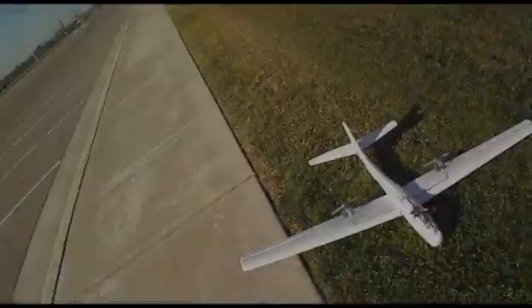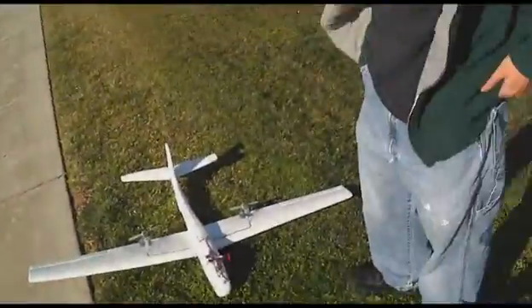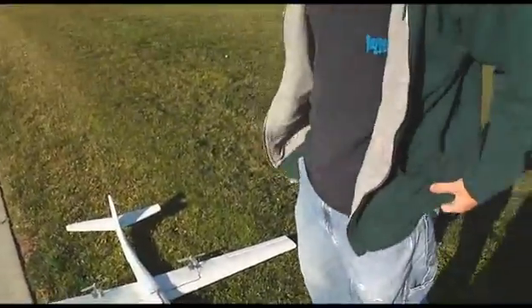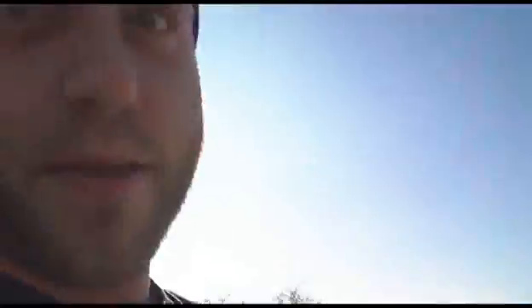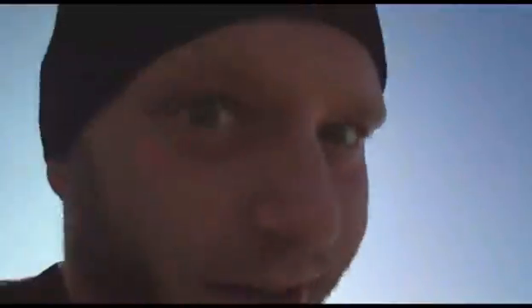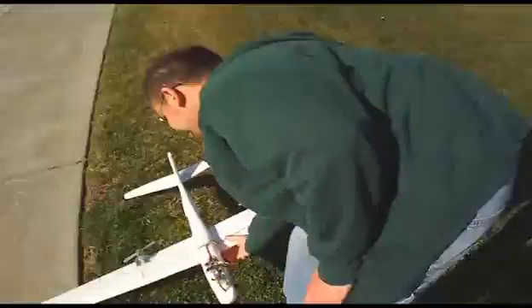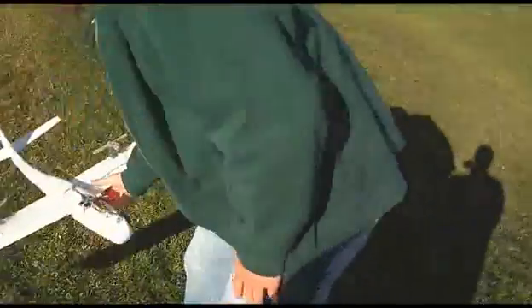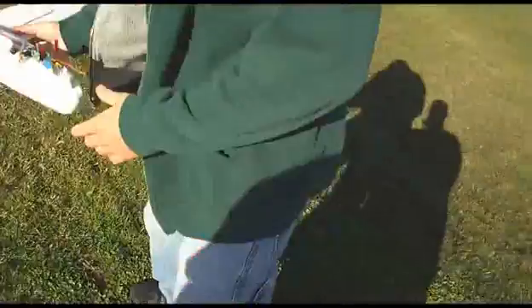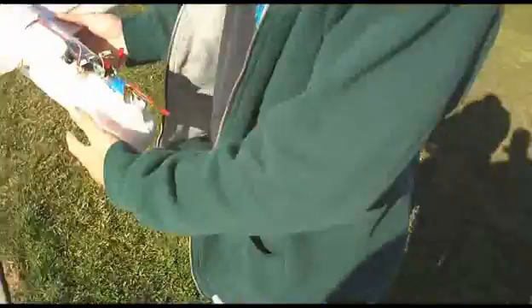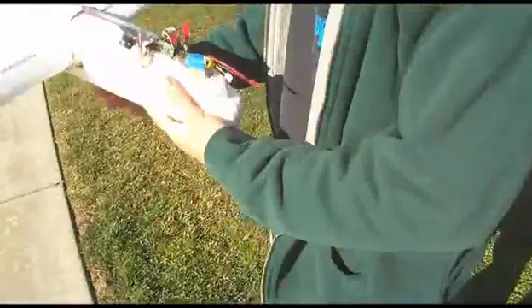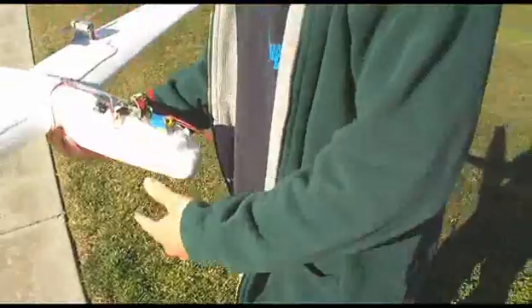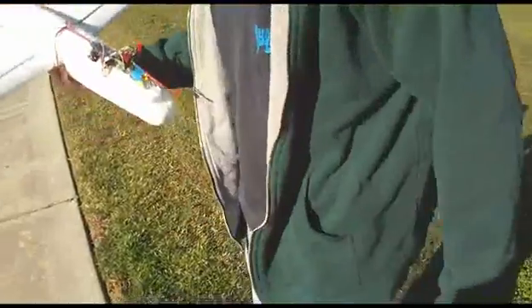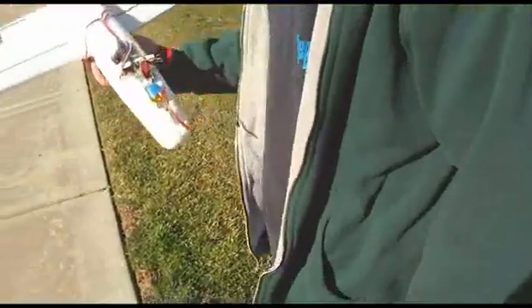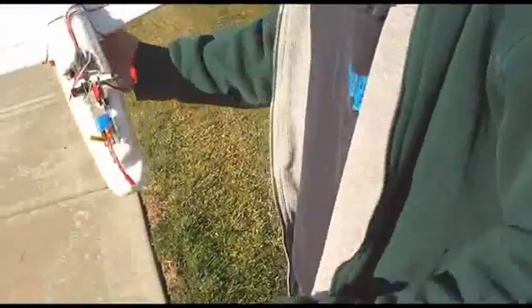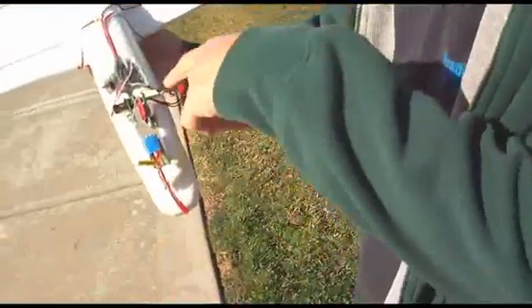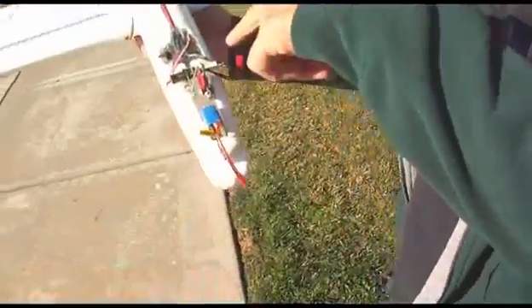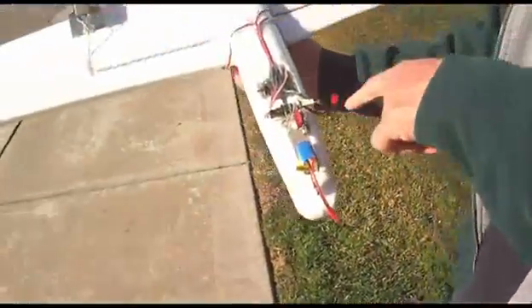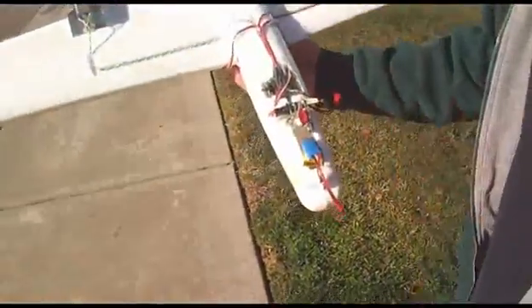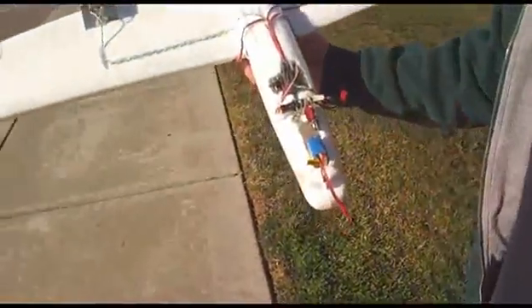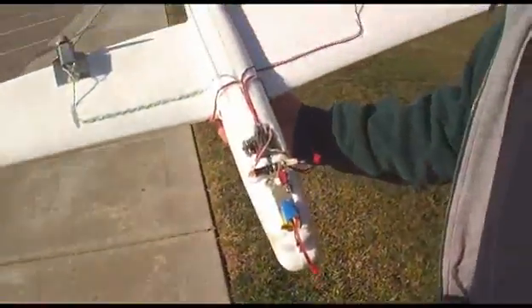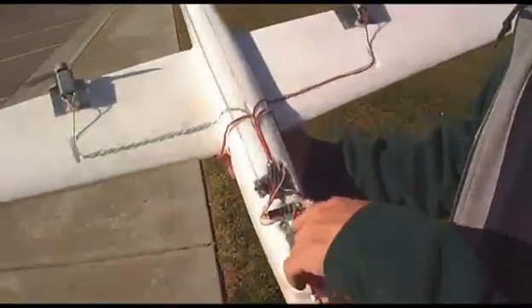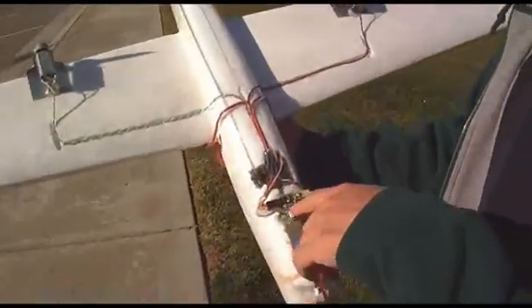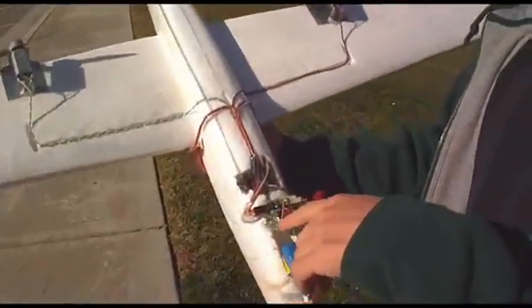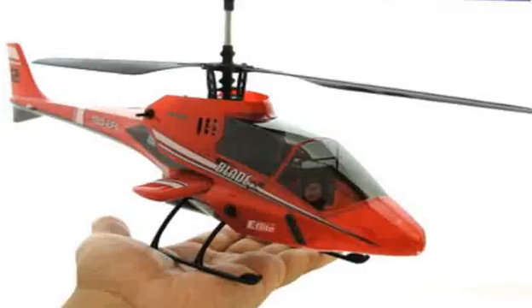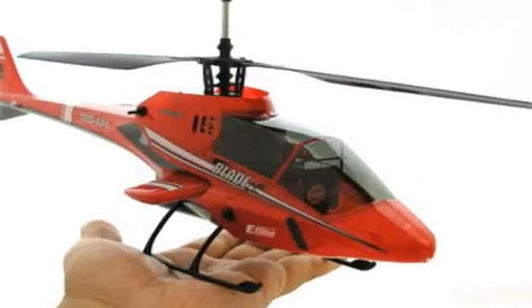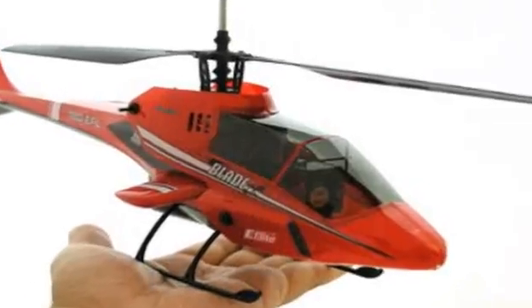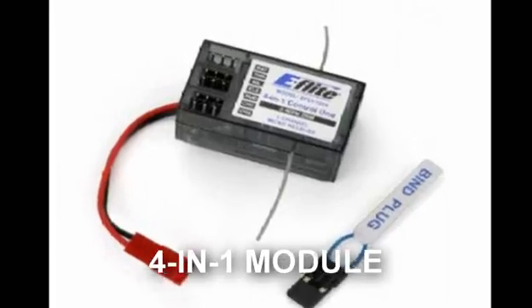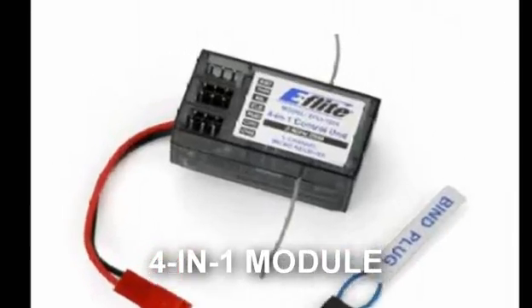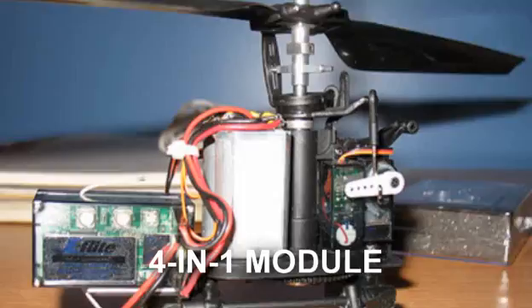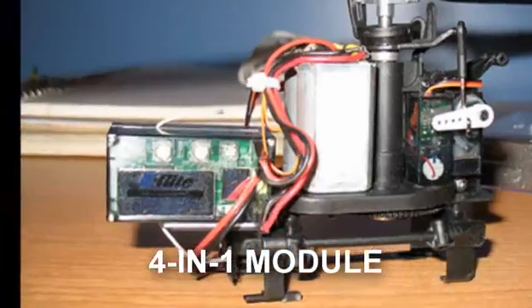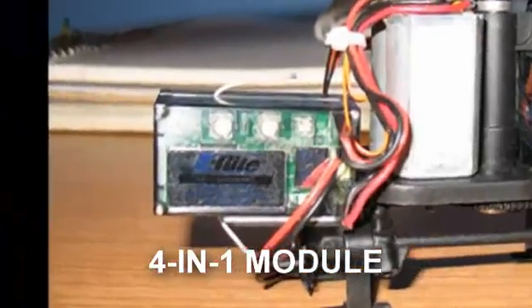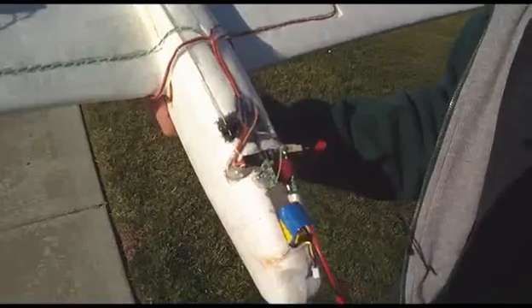Check this out, get a close up on this. This is a Blade CX2 401 receiver, gyro, ESC, BEC, all that junk.